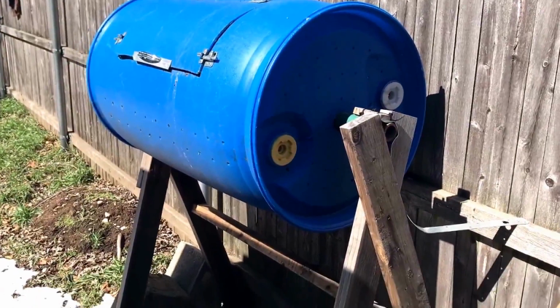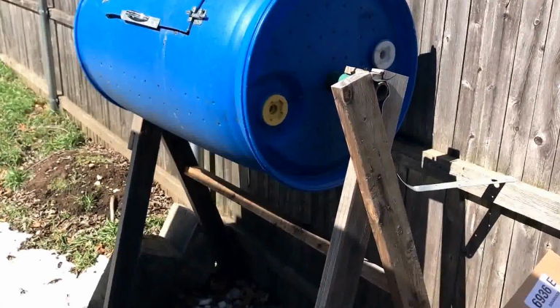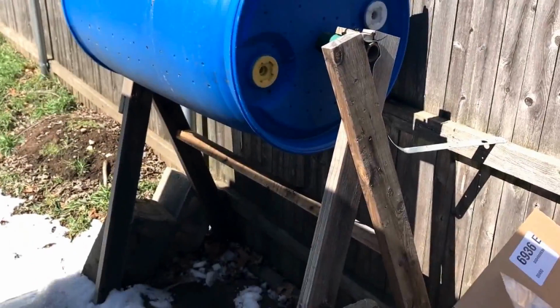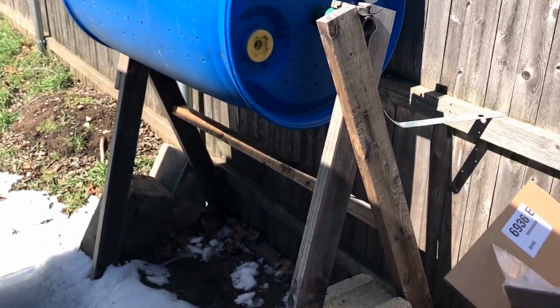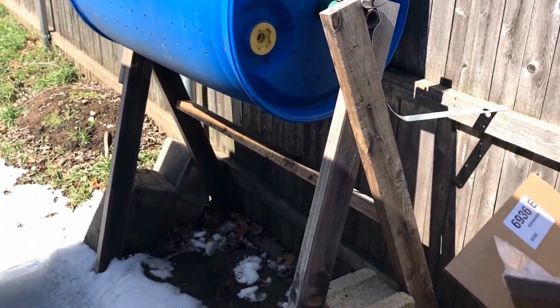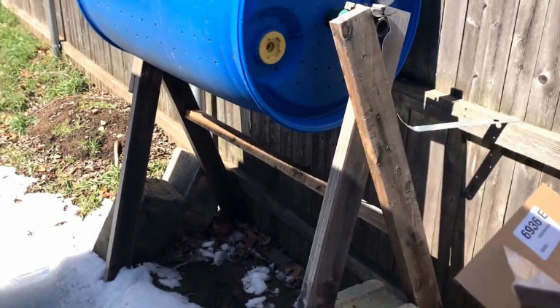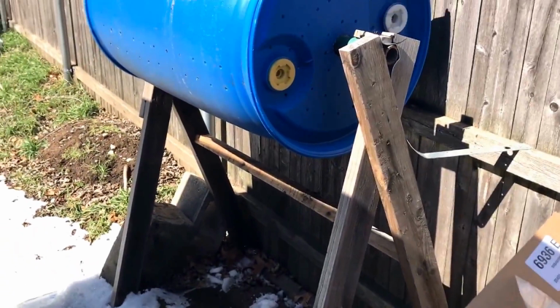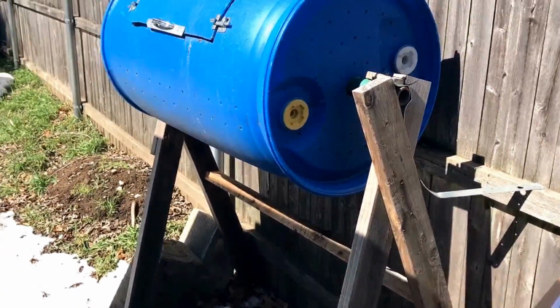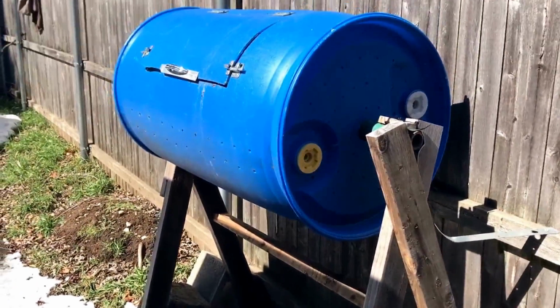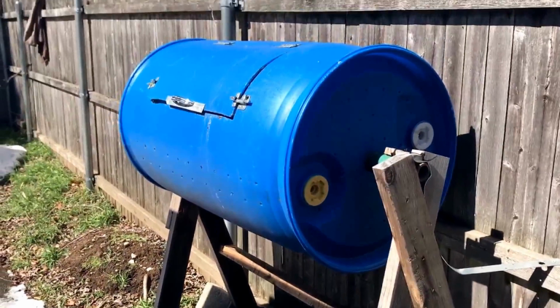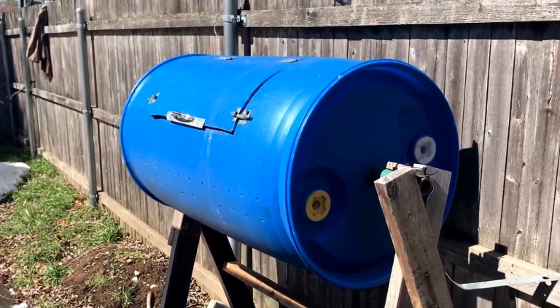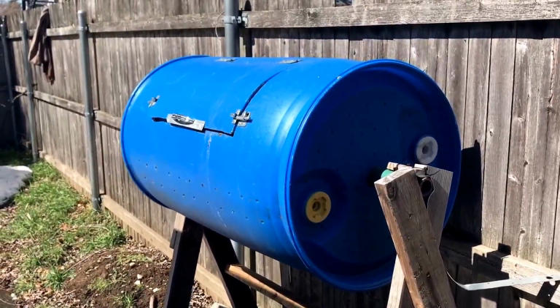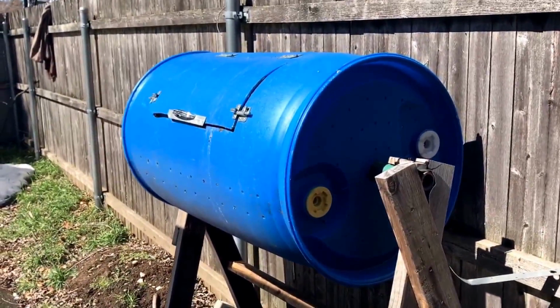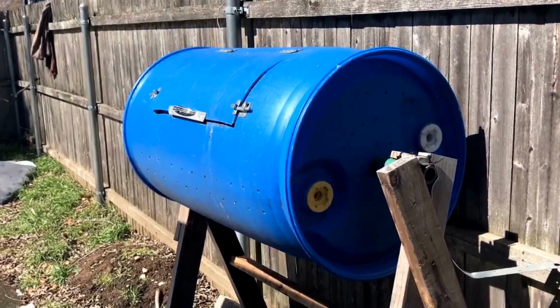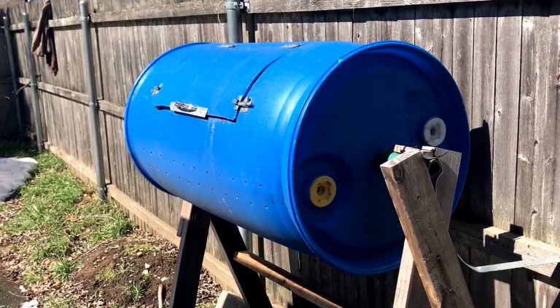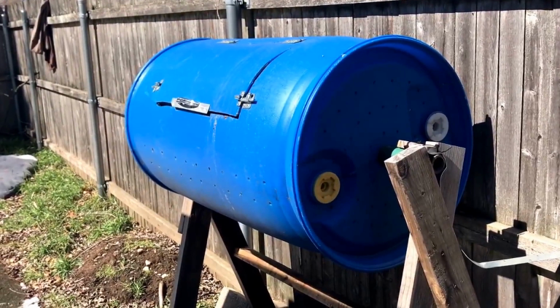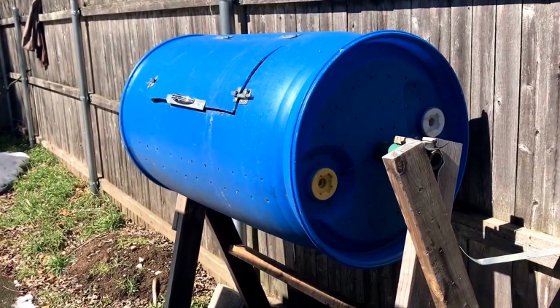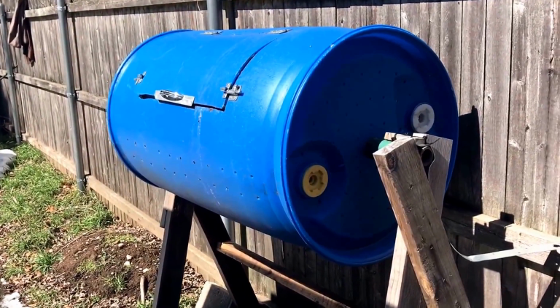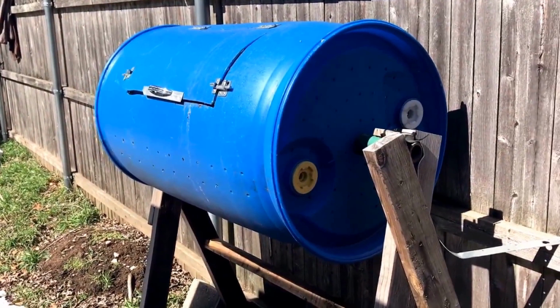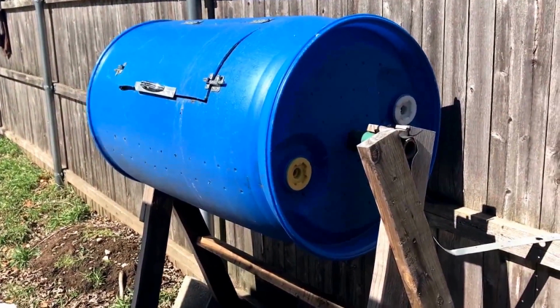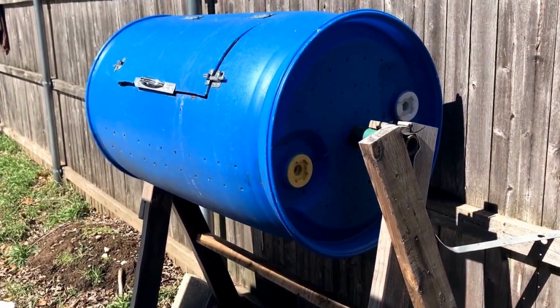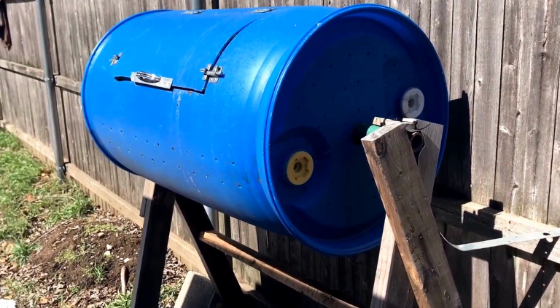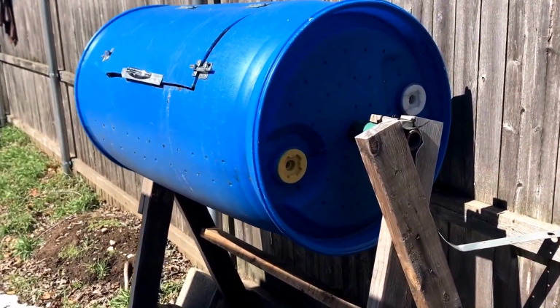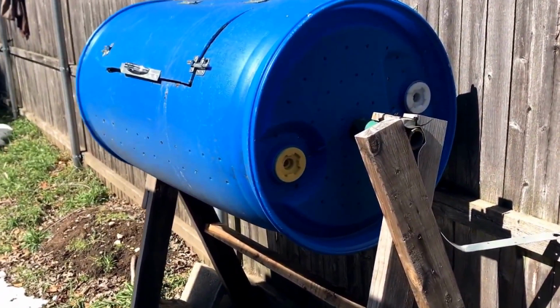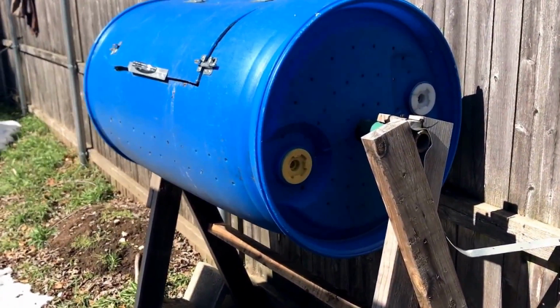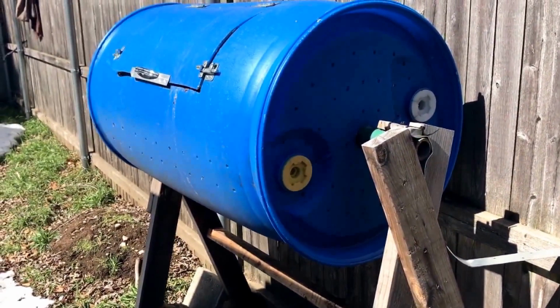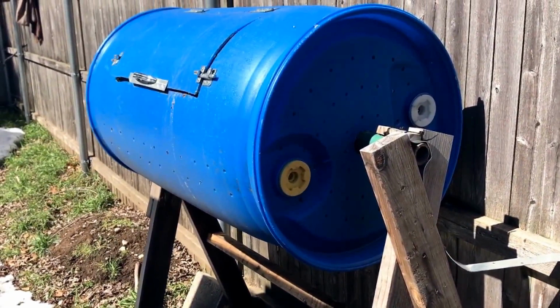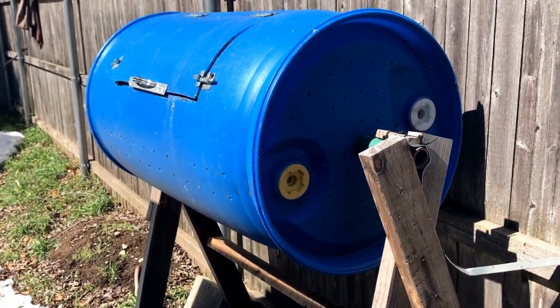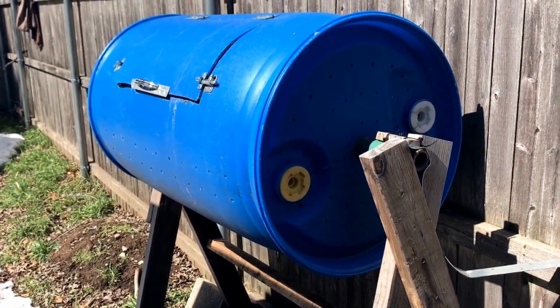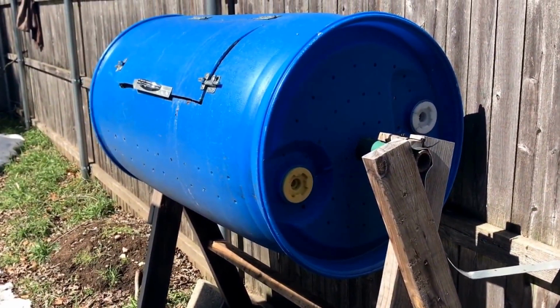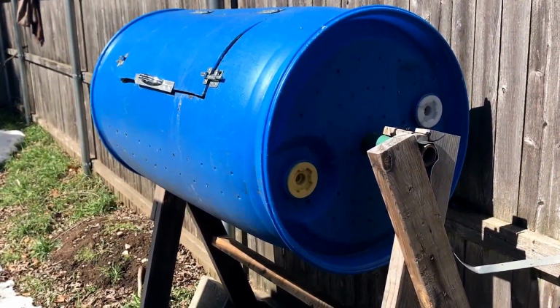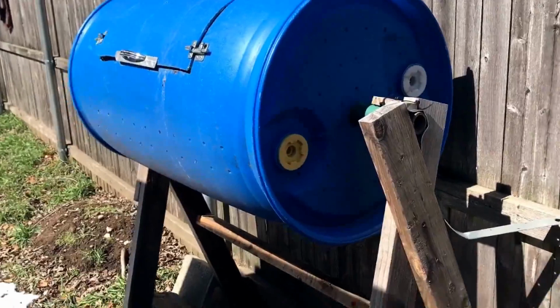I'm doing a quick video on my compost tumbler. This is something I did last summer and this is my first winter with it, and it's been great.